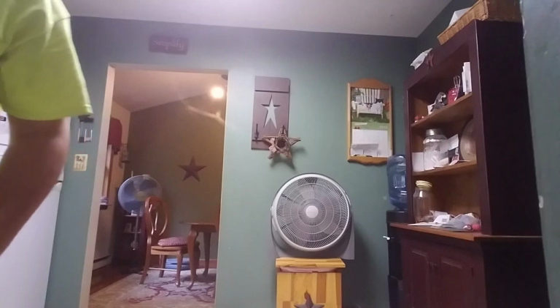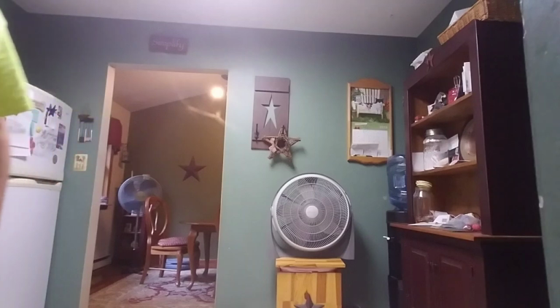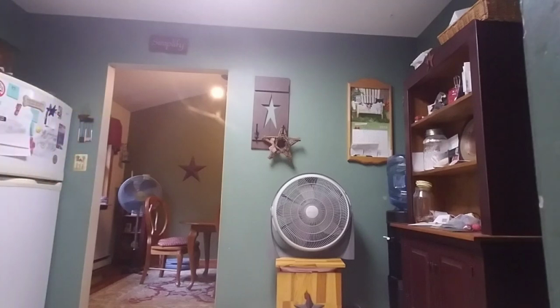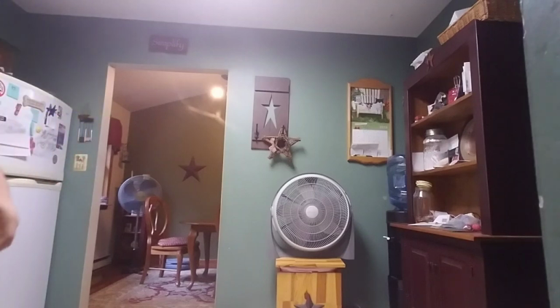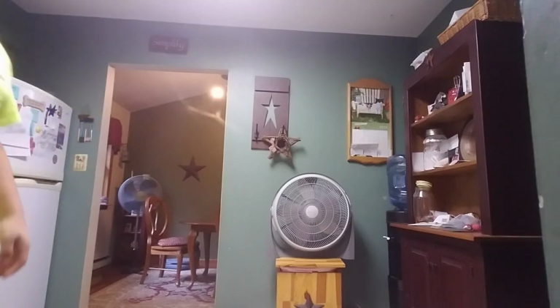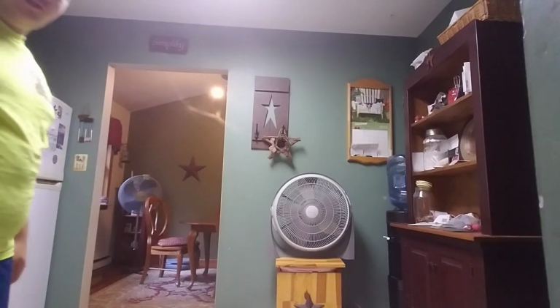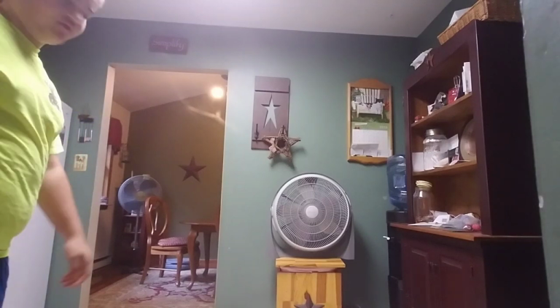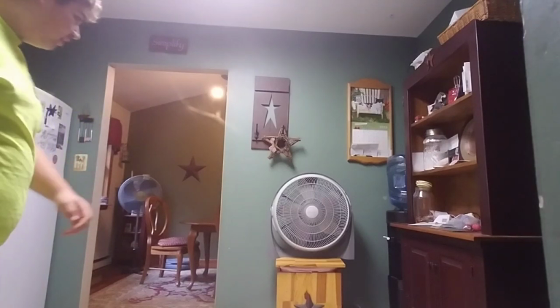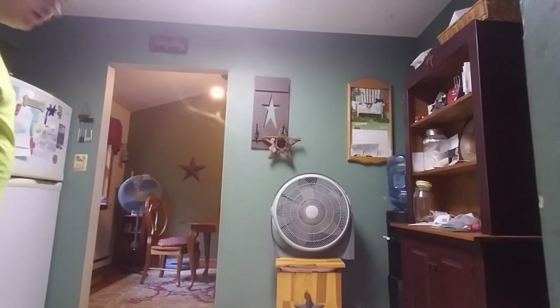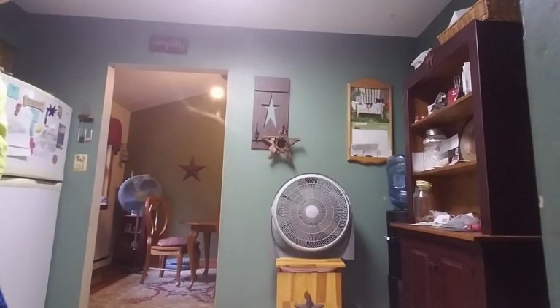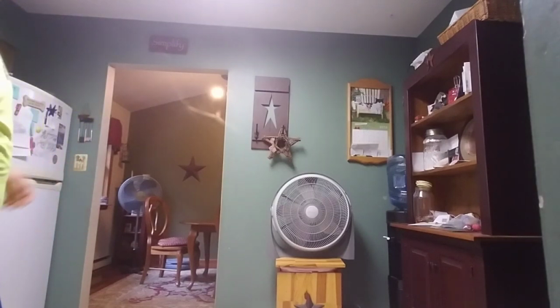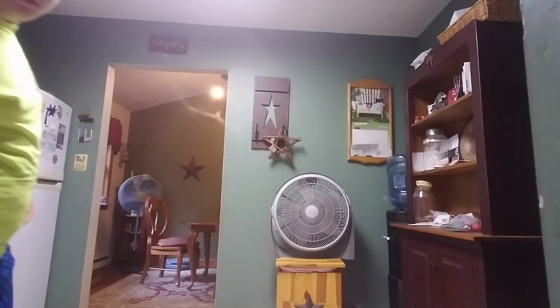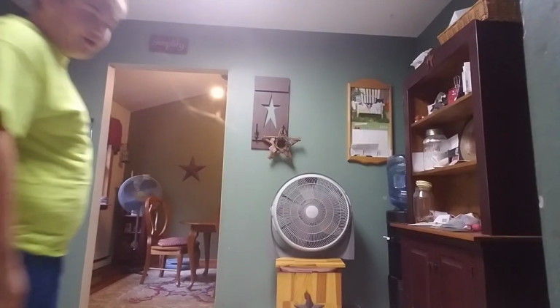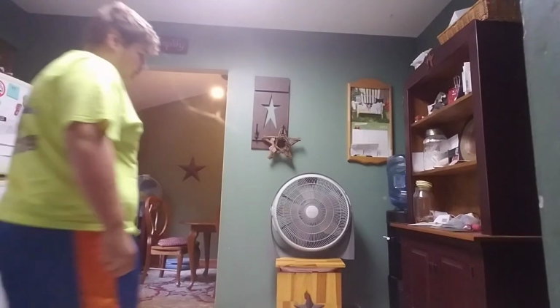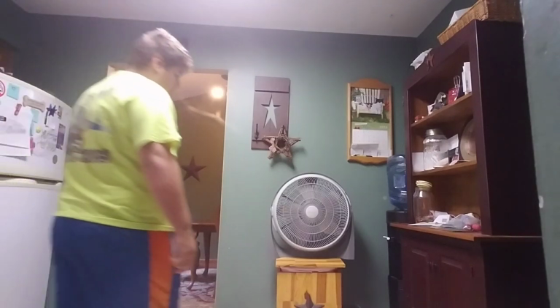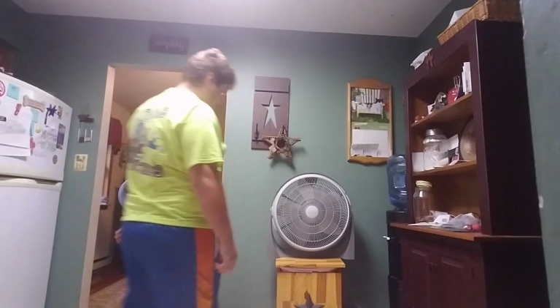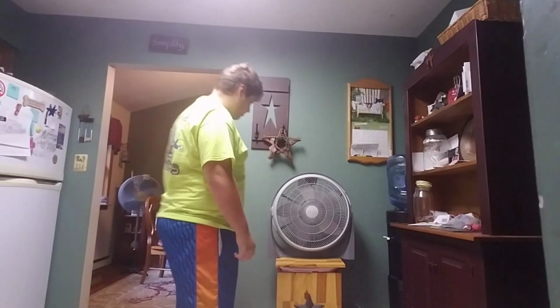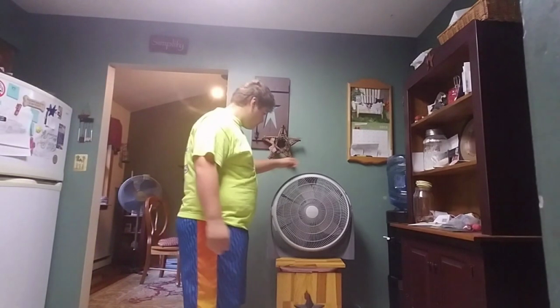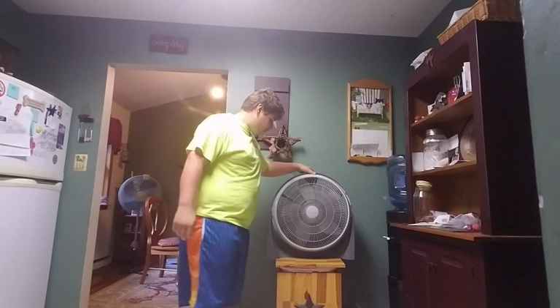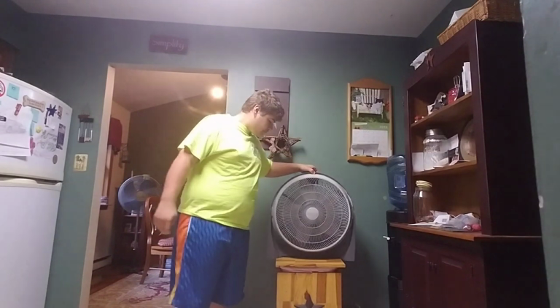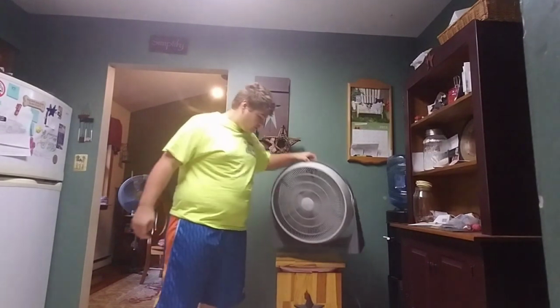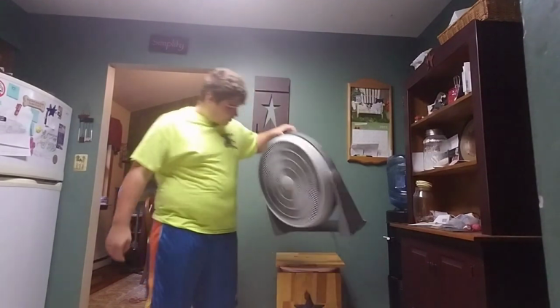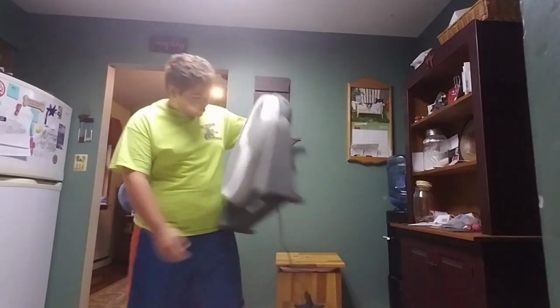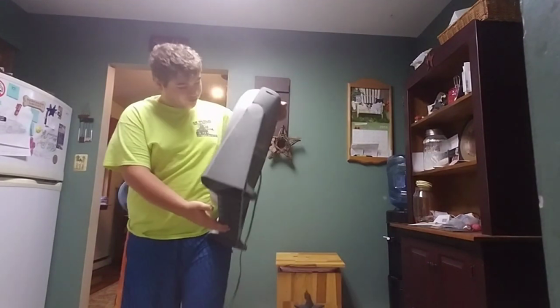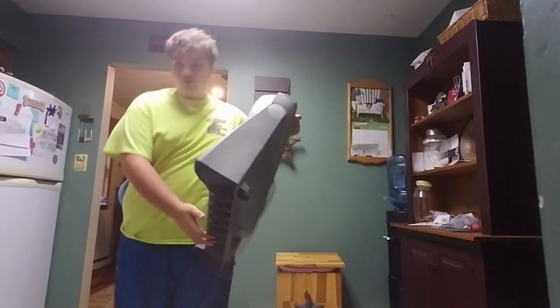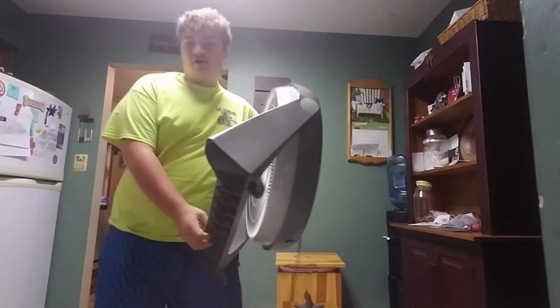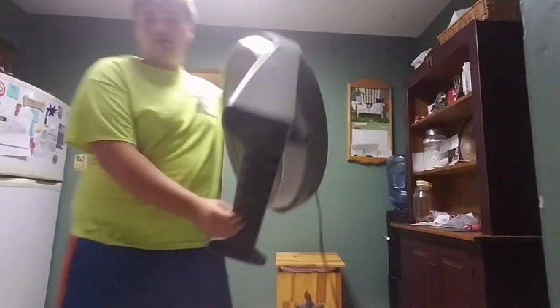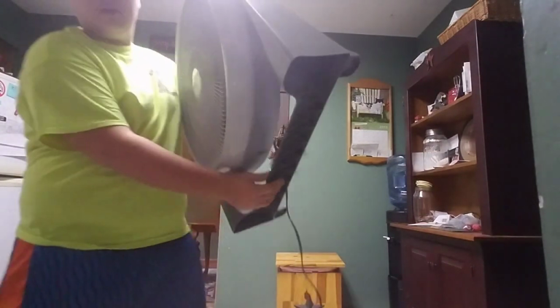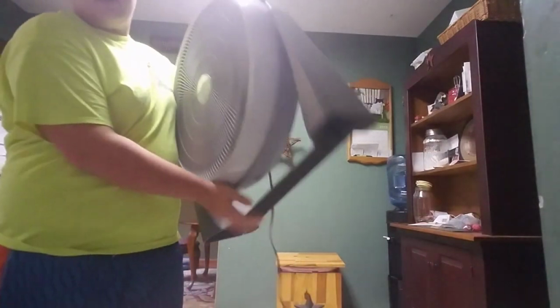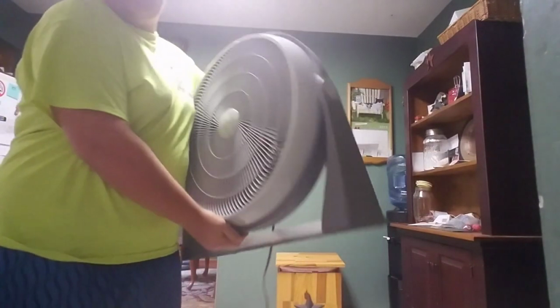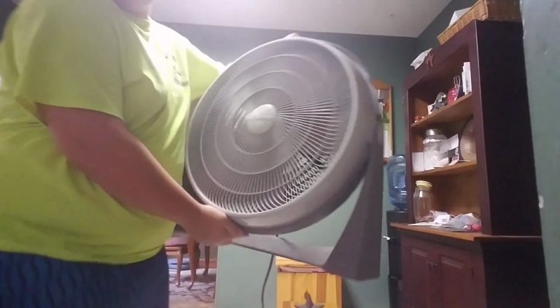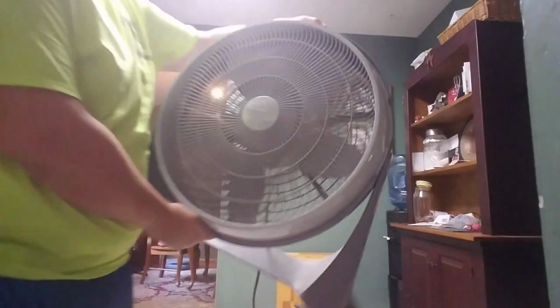Hello YouTube, I'm MisfitFanCollector here, and today I'm going to be teaching you how to clean a fan.